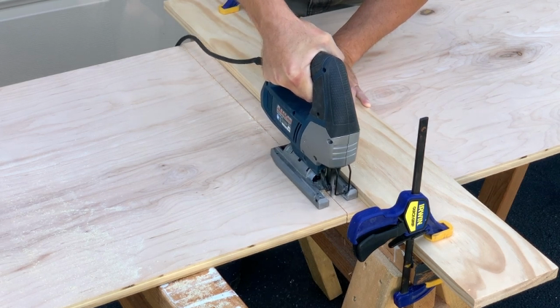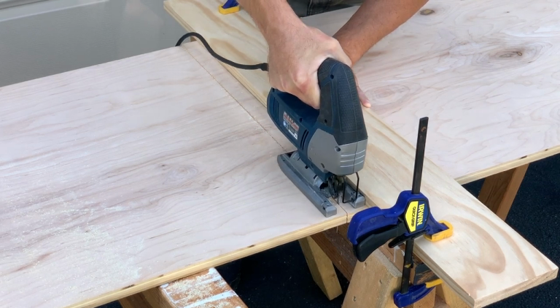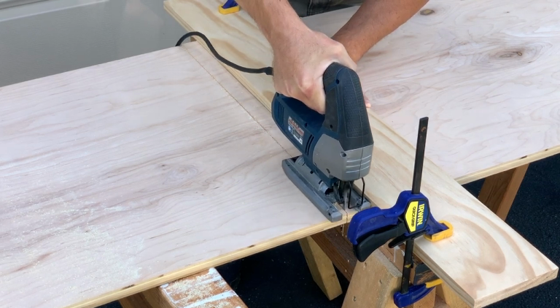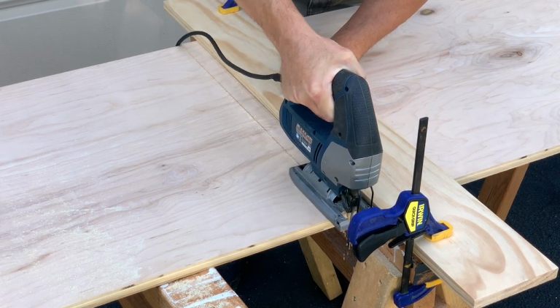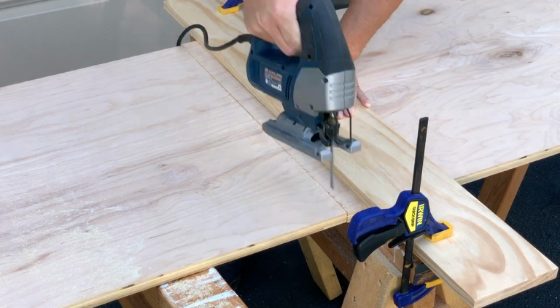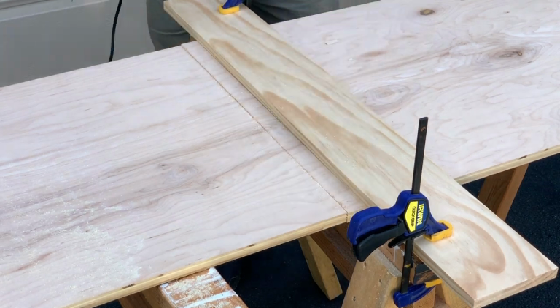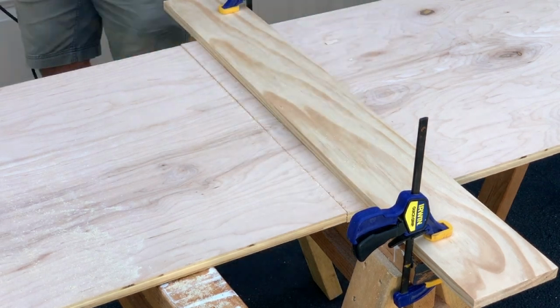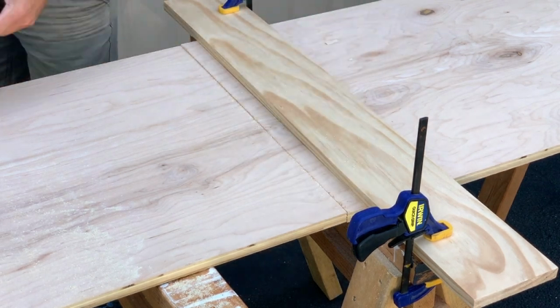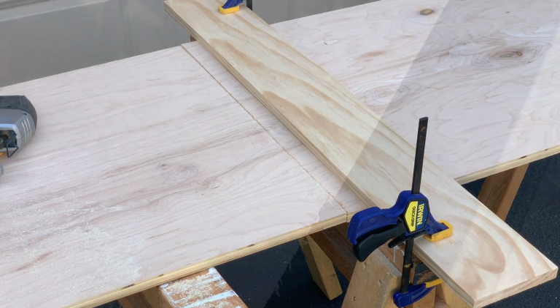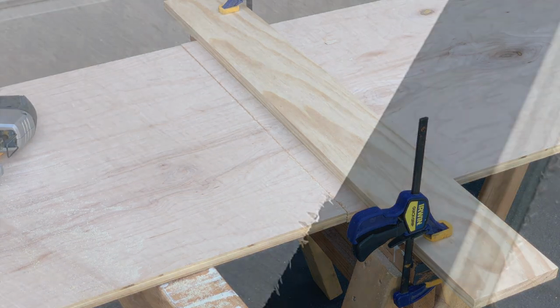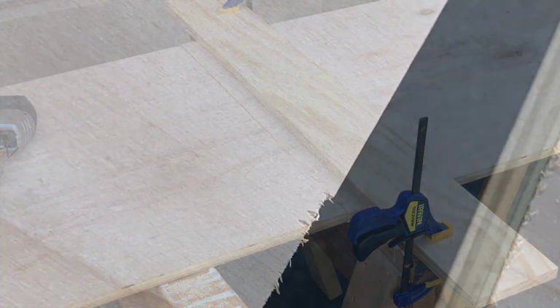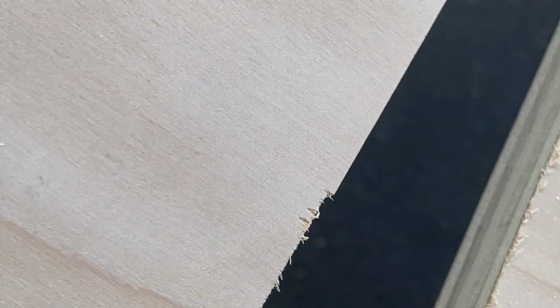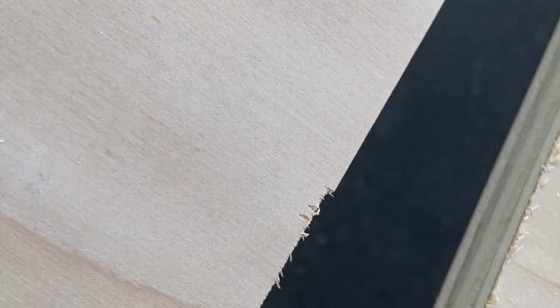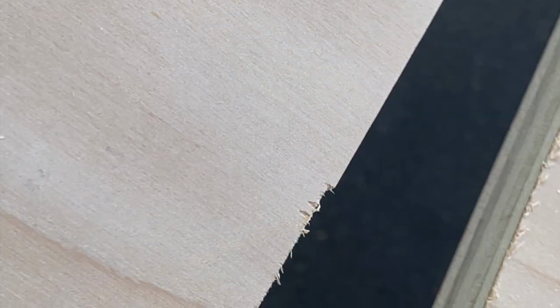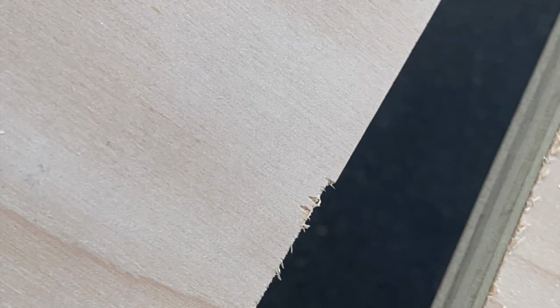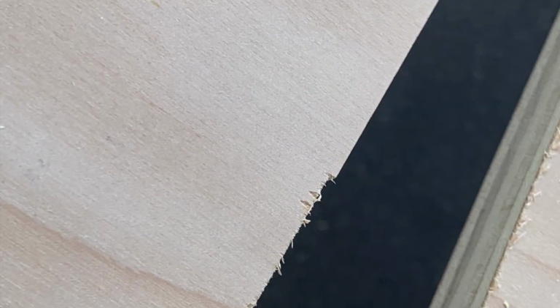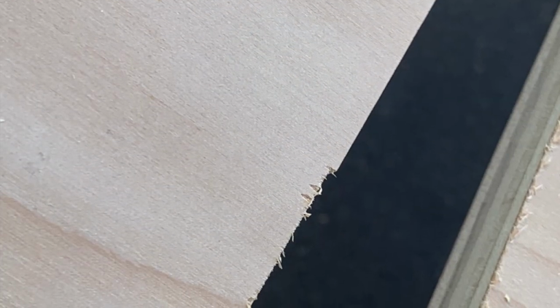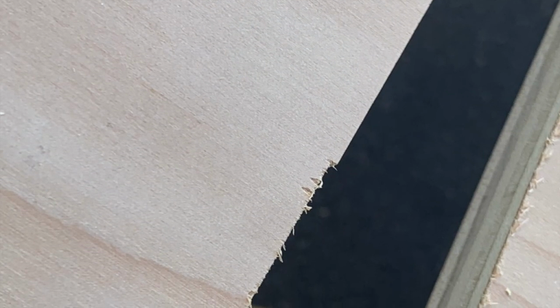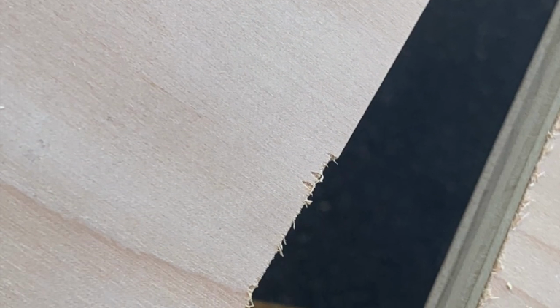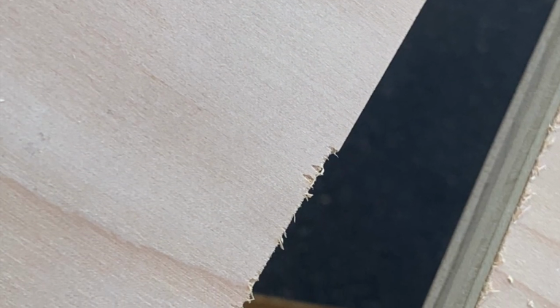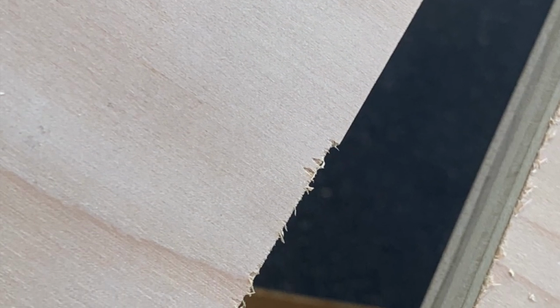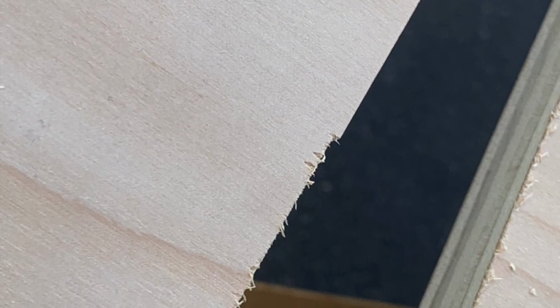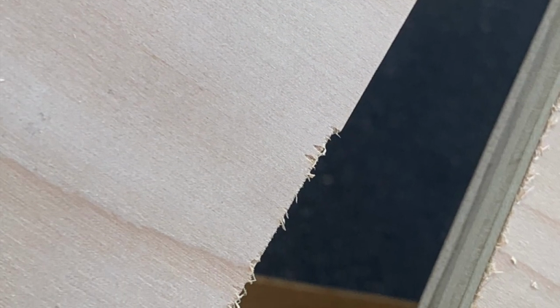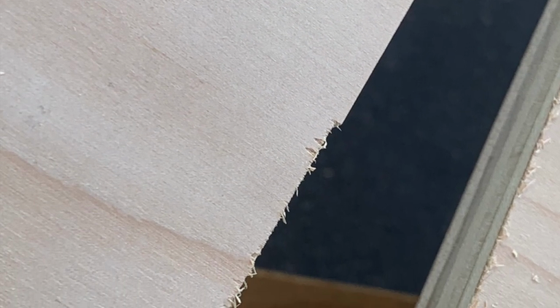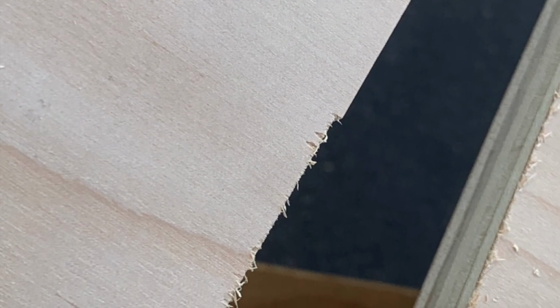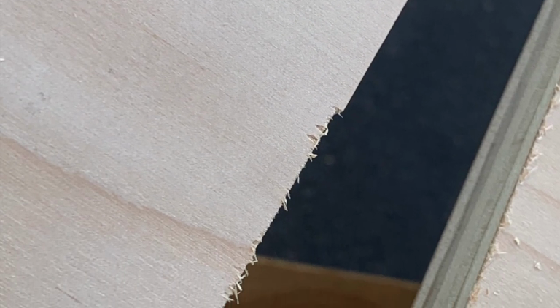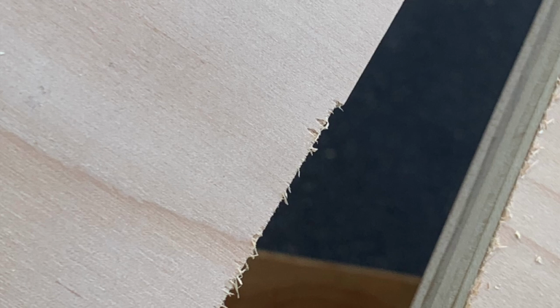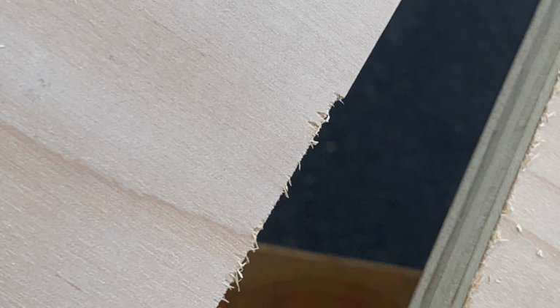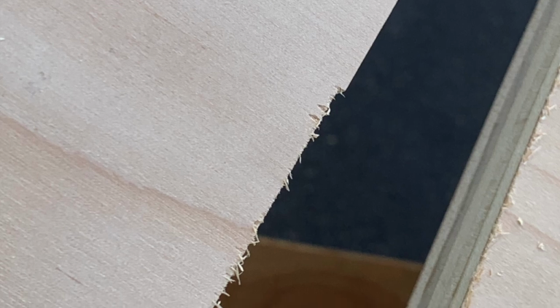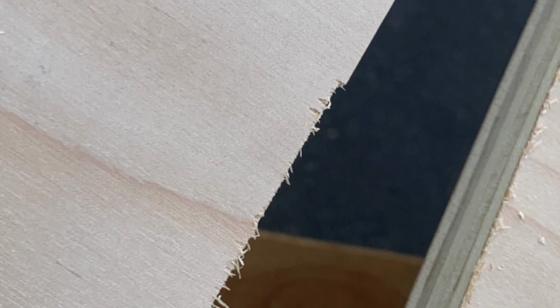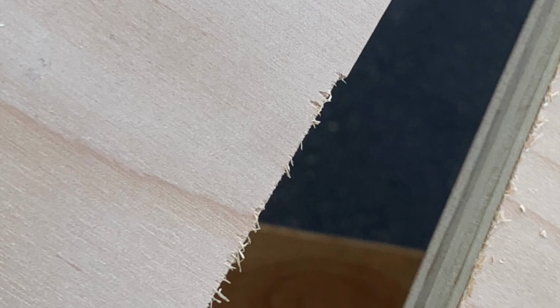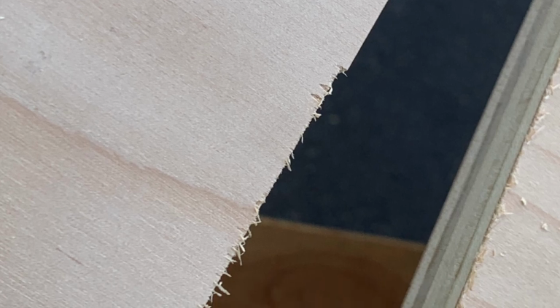In the process, I learned that it helps to make sure your piece is facing the correct direction to get the benefit of that clean cut. Thankfully, I'm a quick study — I learned that within a few inches.